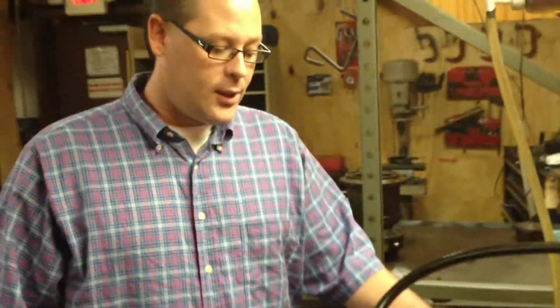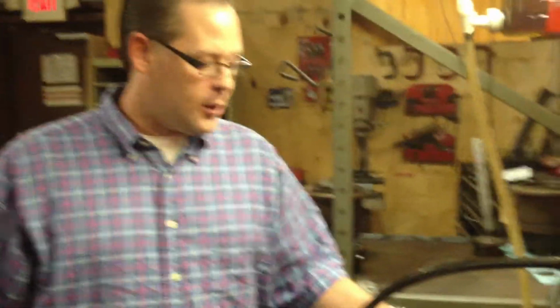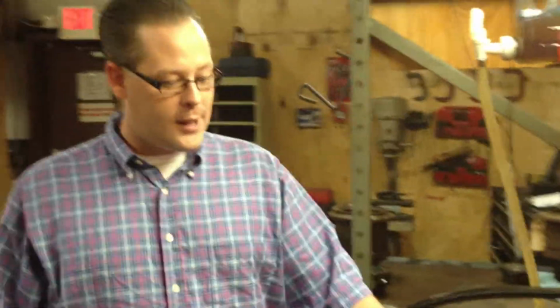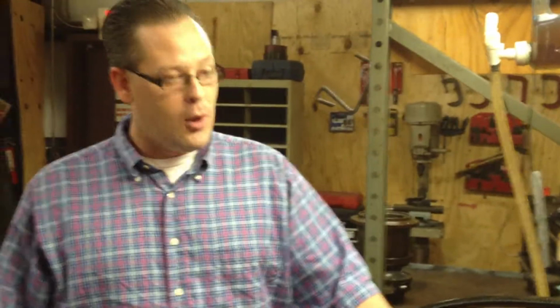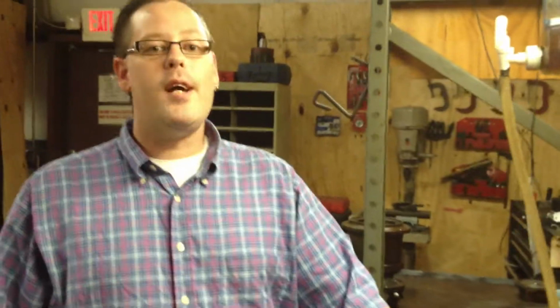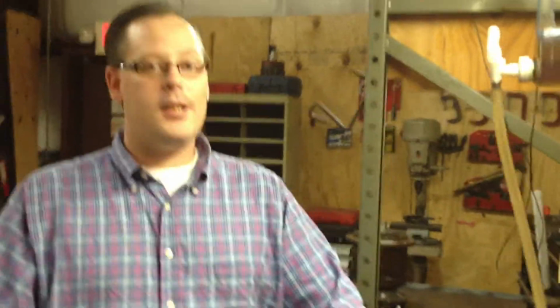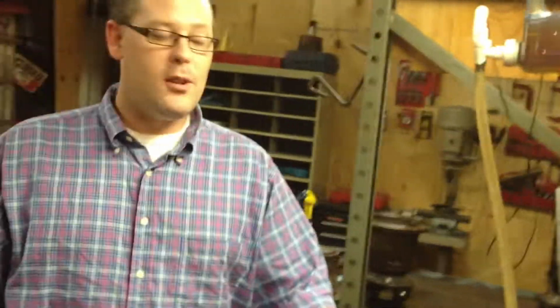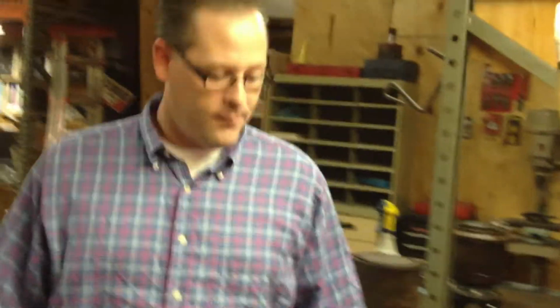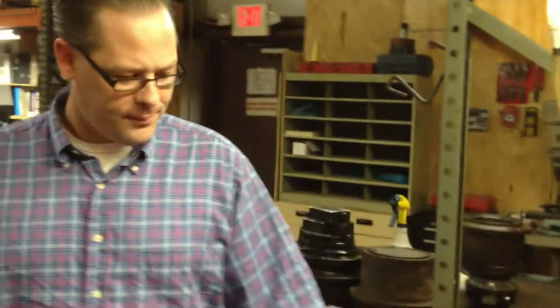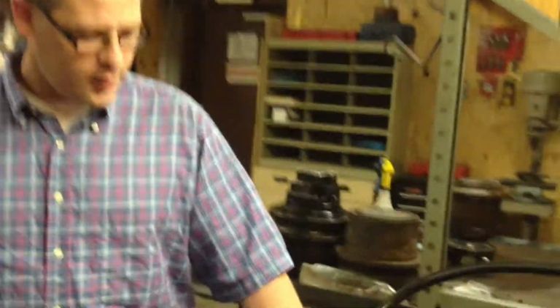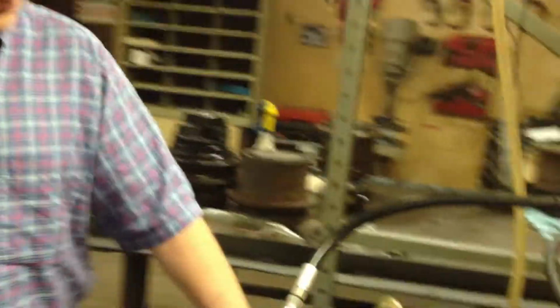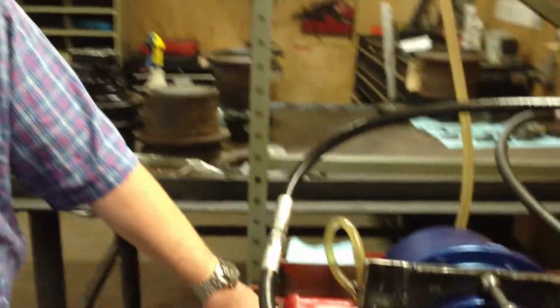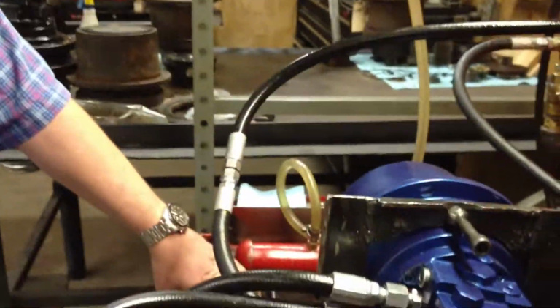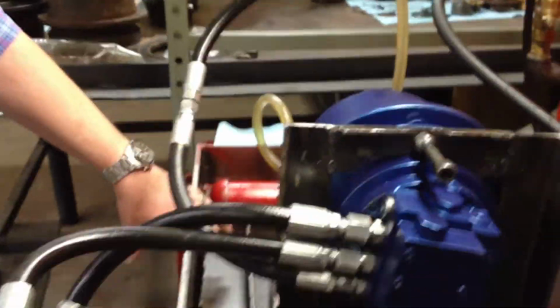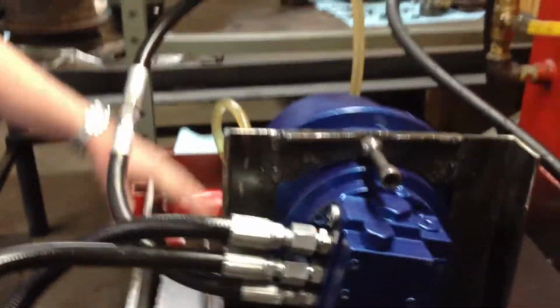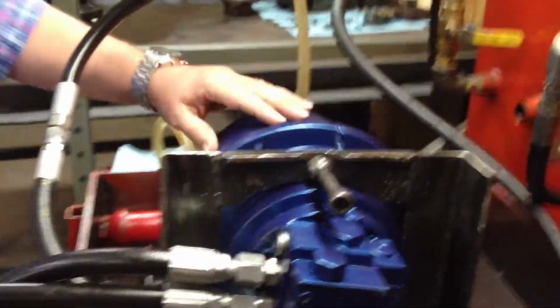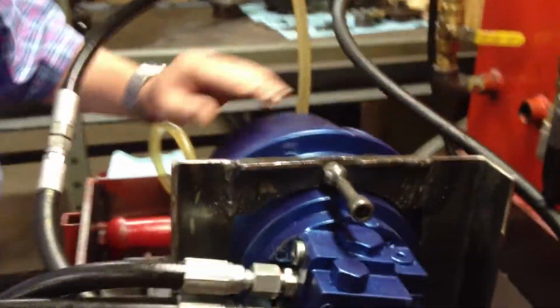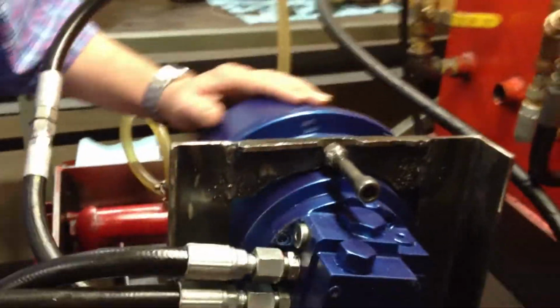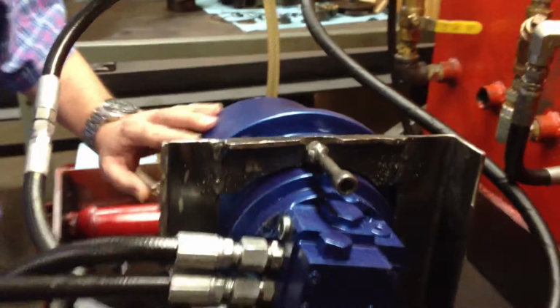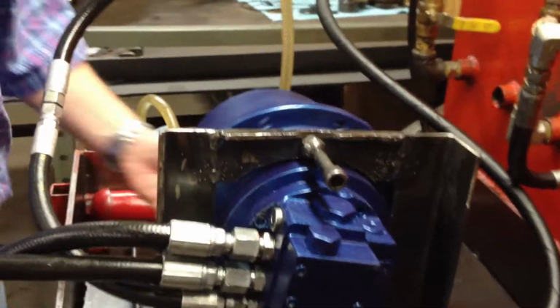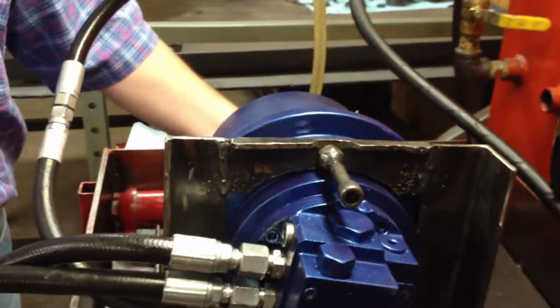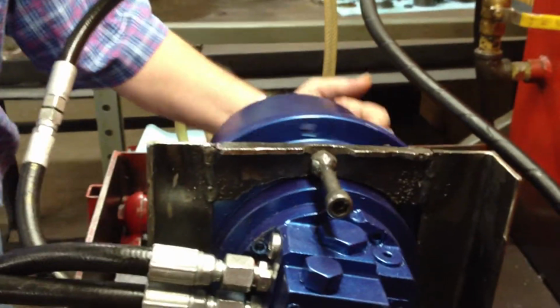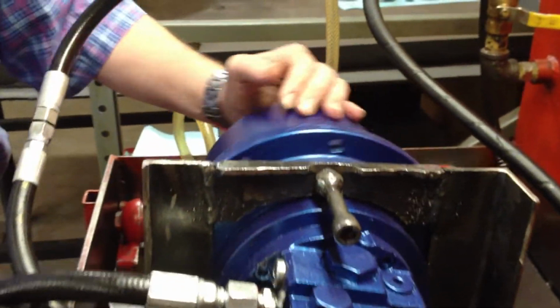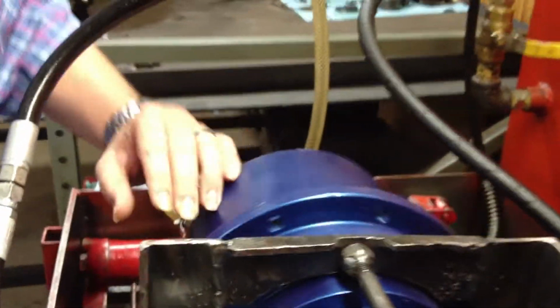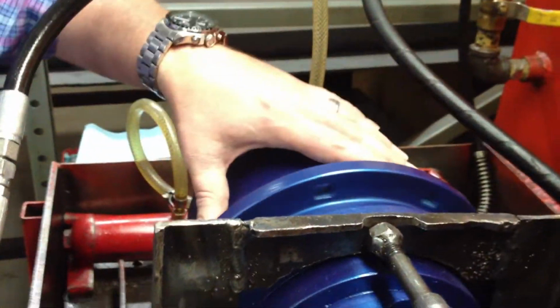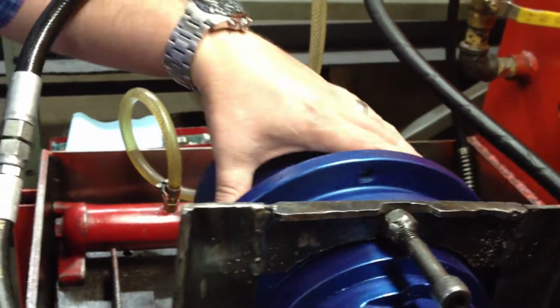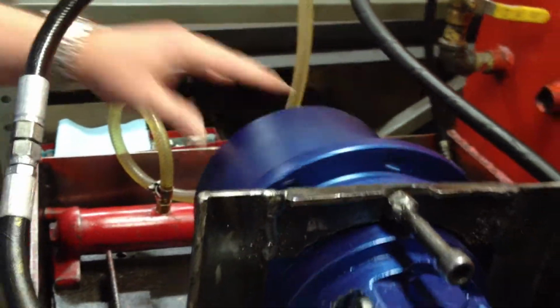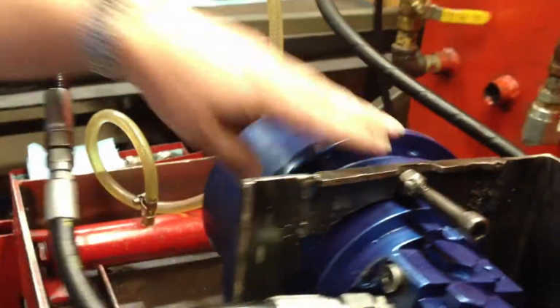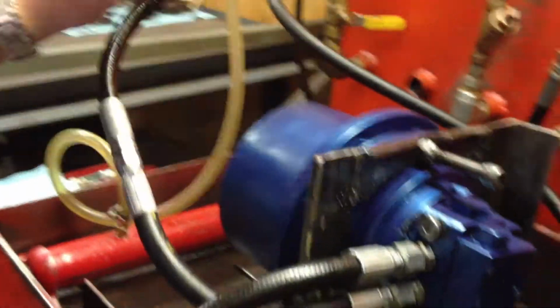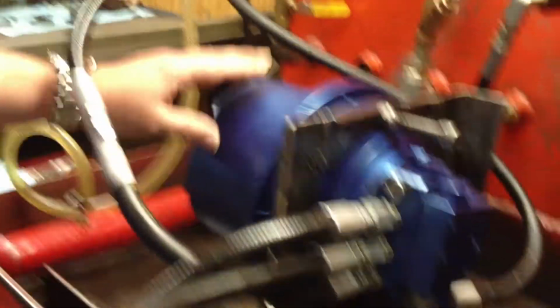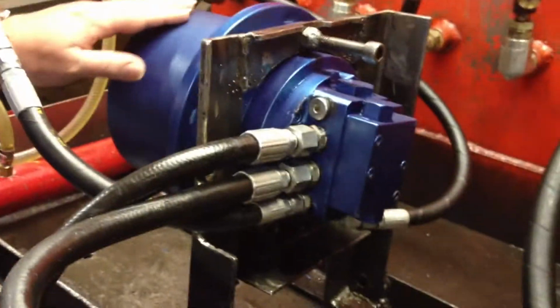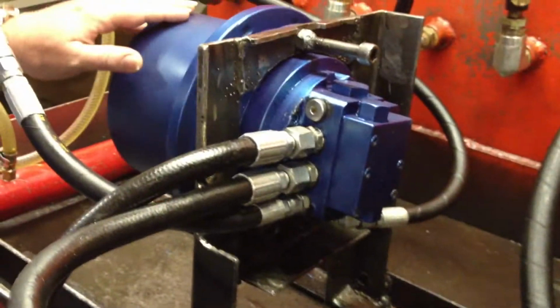So to demonstrate what it looks like when it's rolling, go ahead and turn the test bench on for me. And as you can see, this one's rolling in a proper manner and everything looks good. There's no leaks. So we're going to go ahead and send this drive out.